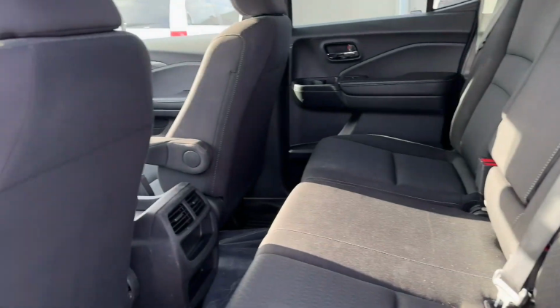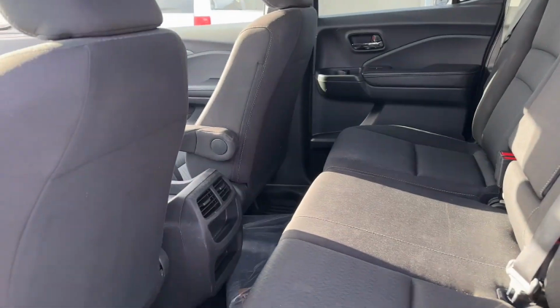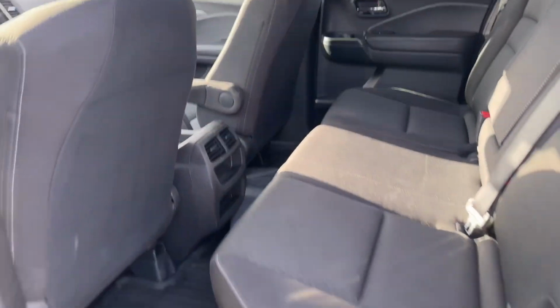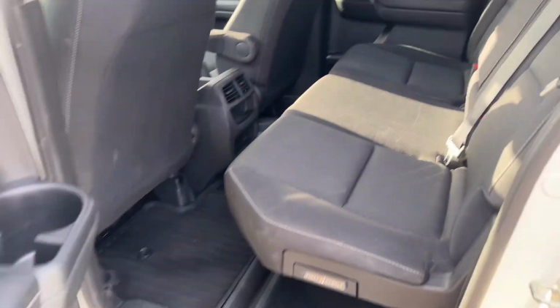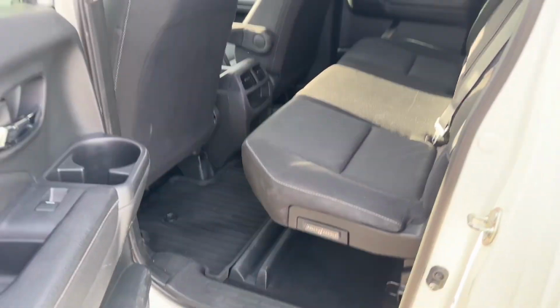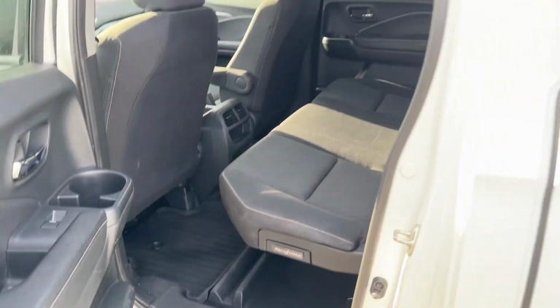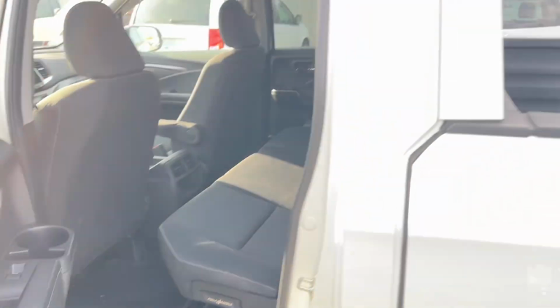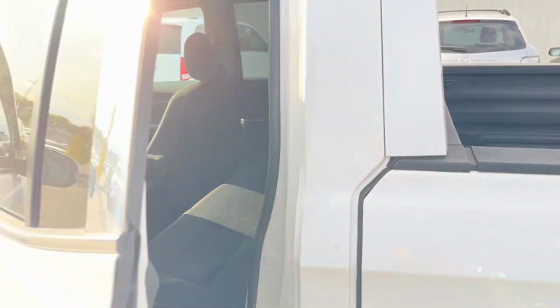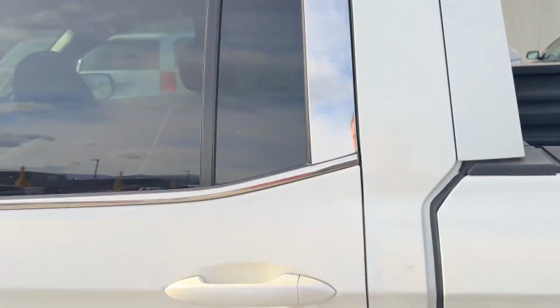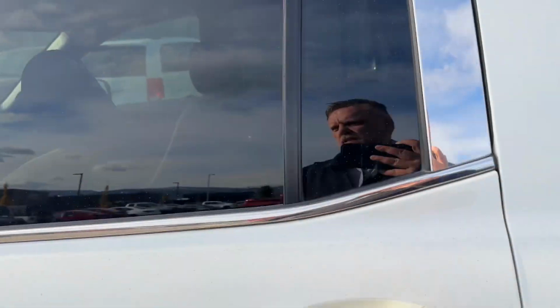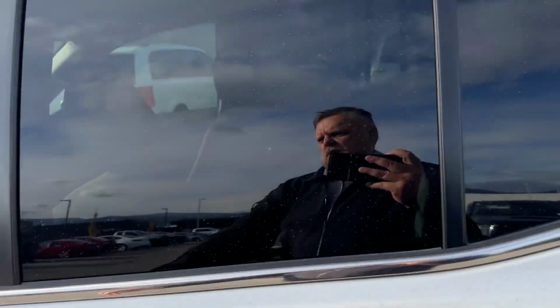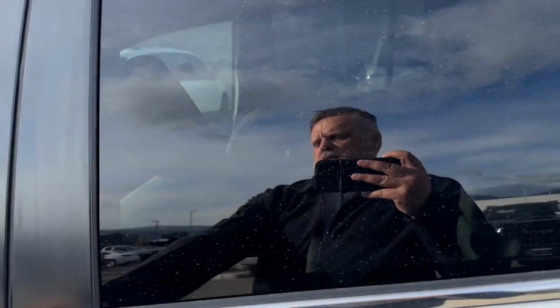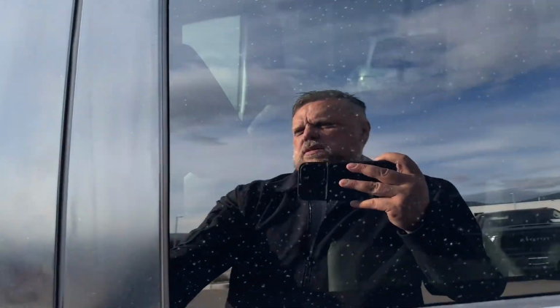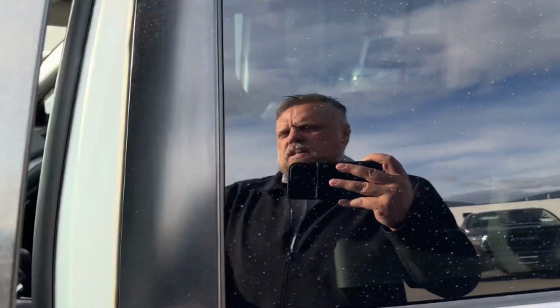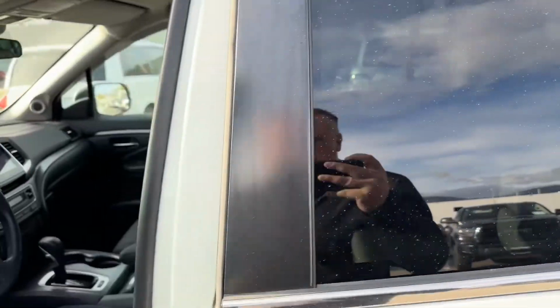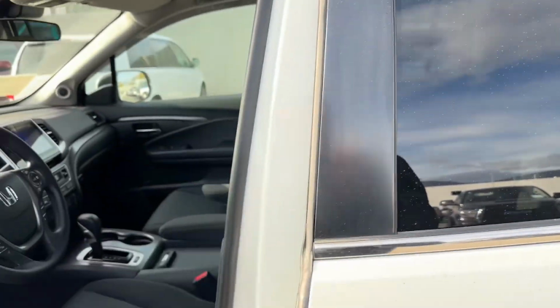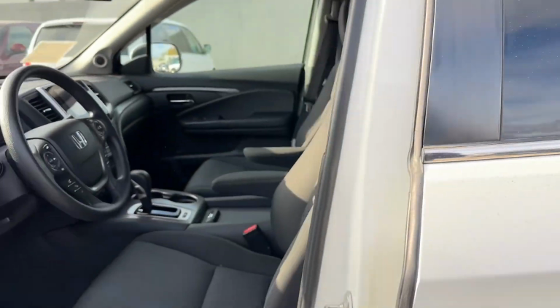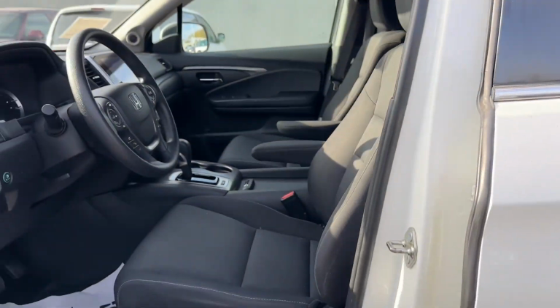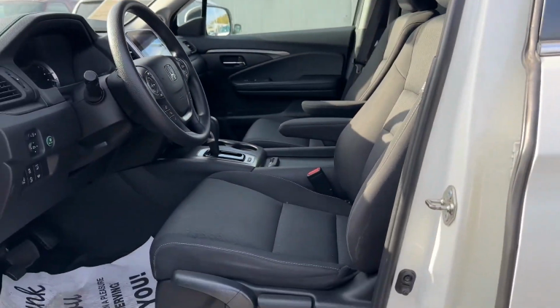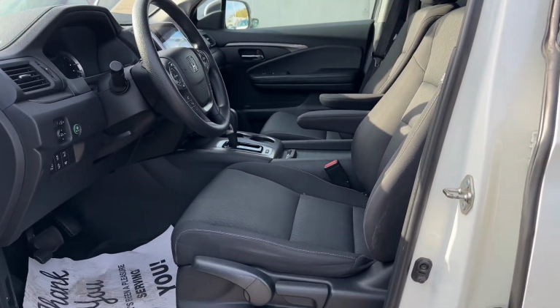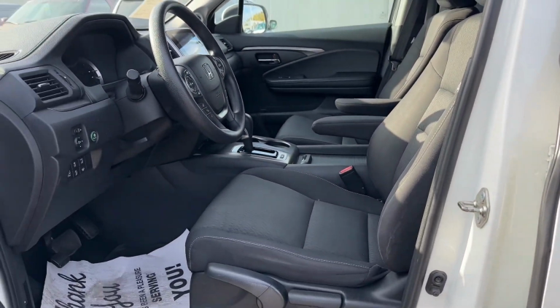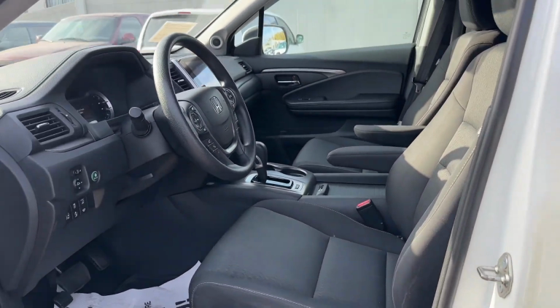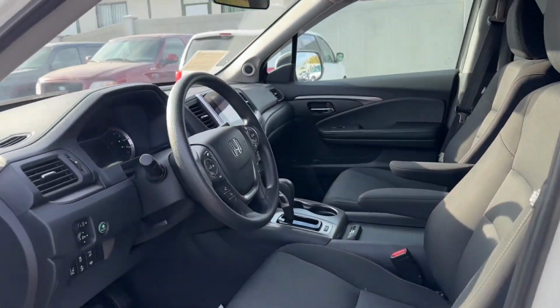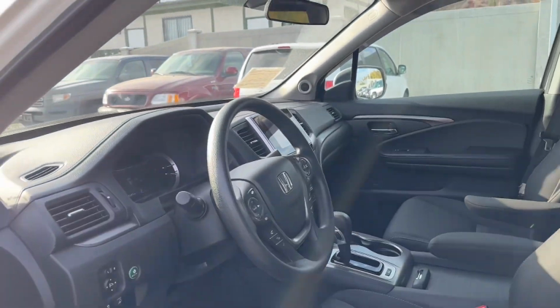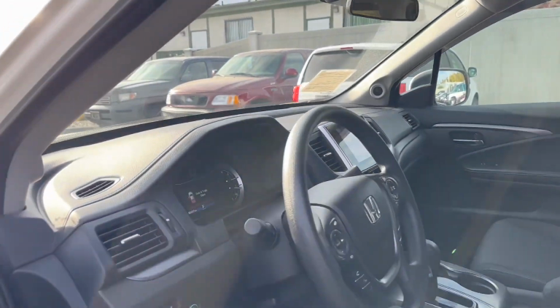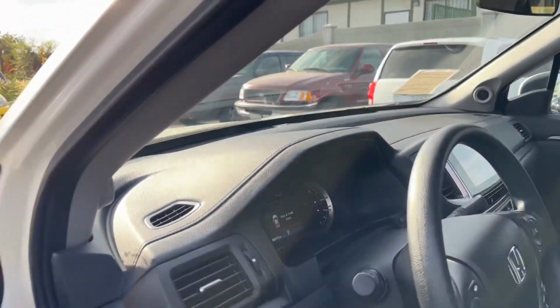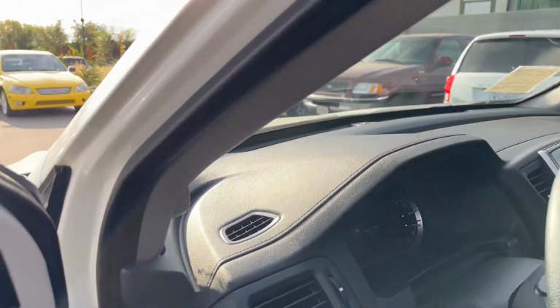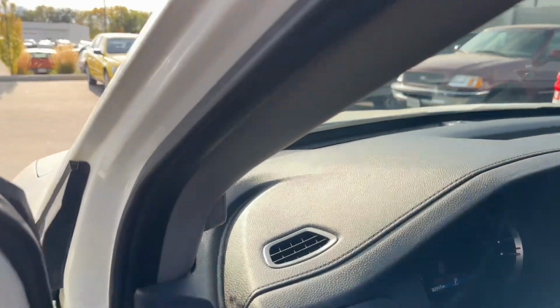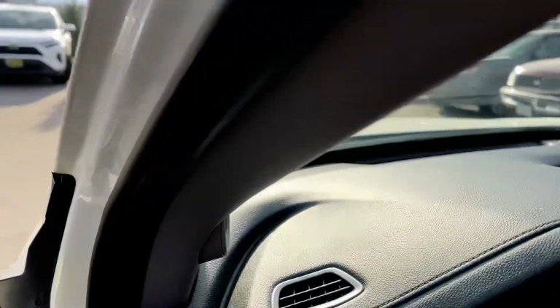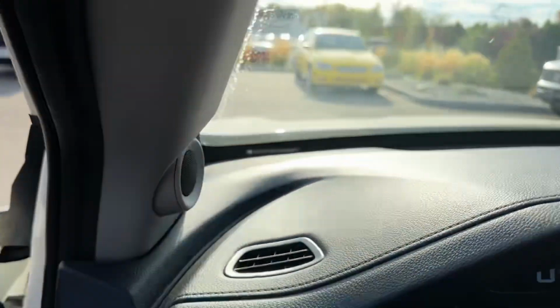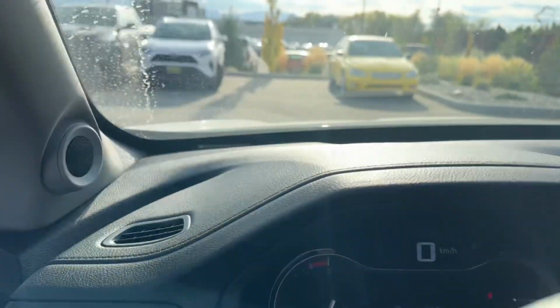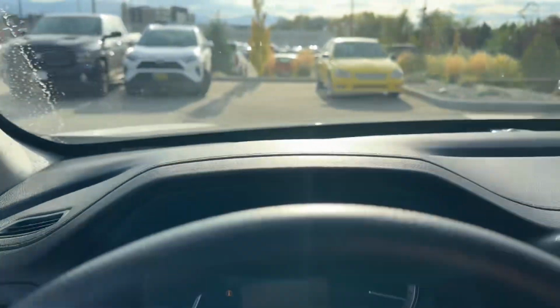That seat looks good. All-weather floor mats. Keyless entry. Manual seat. Power windows. Power locks.